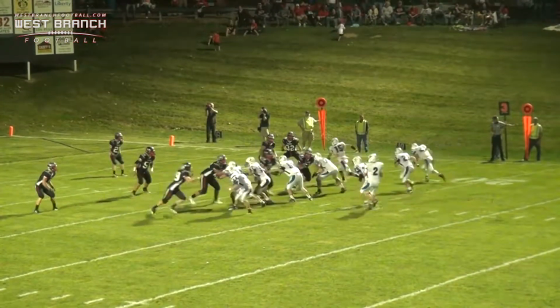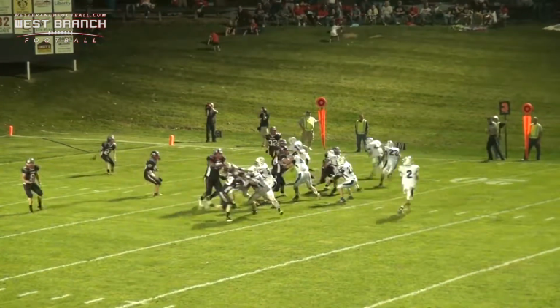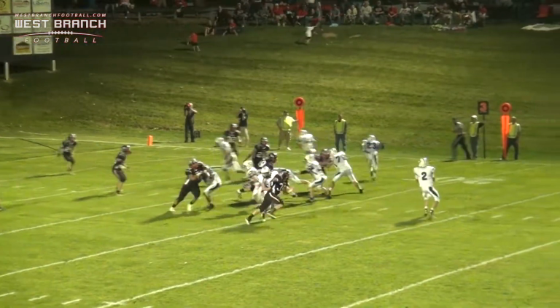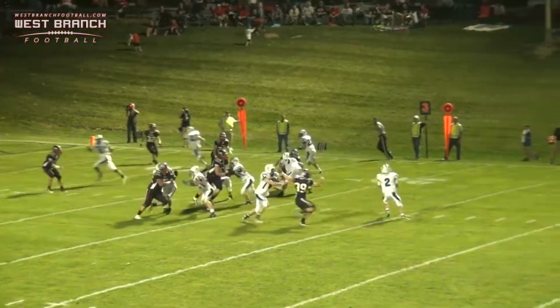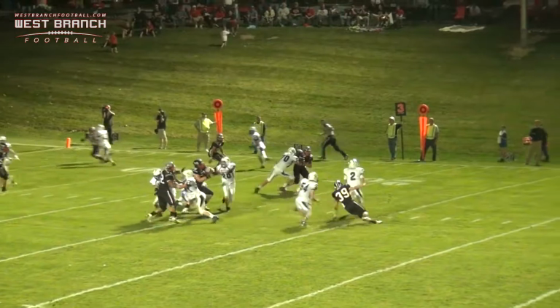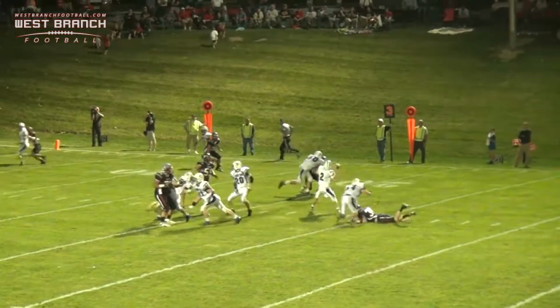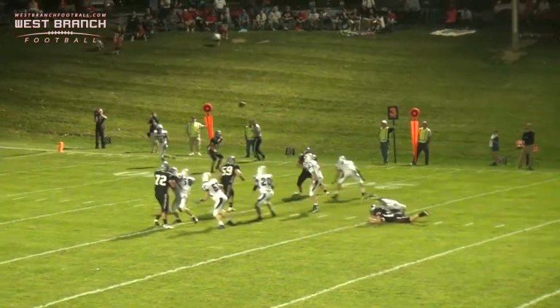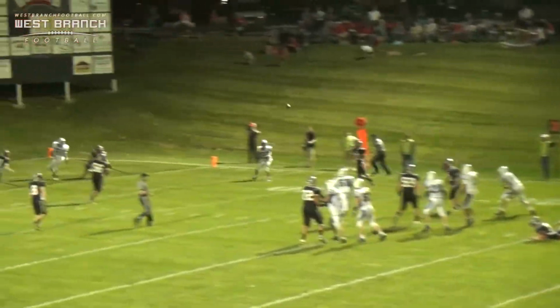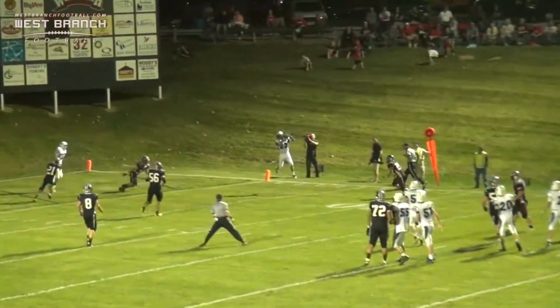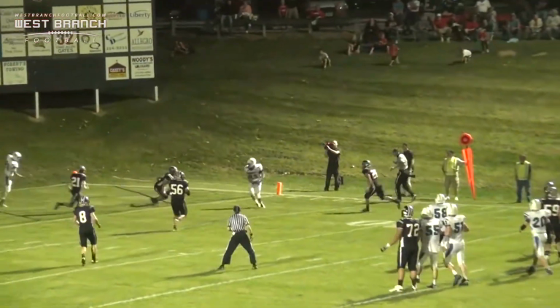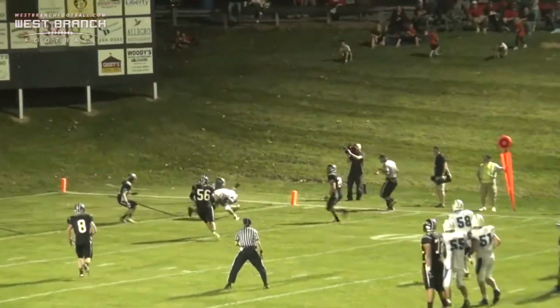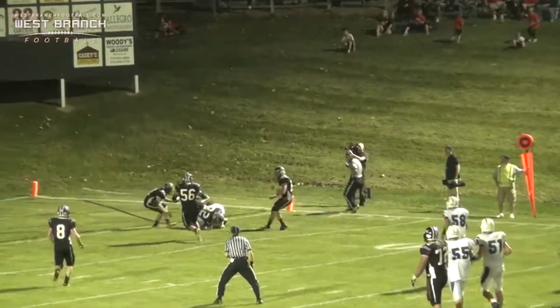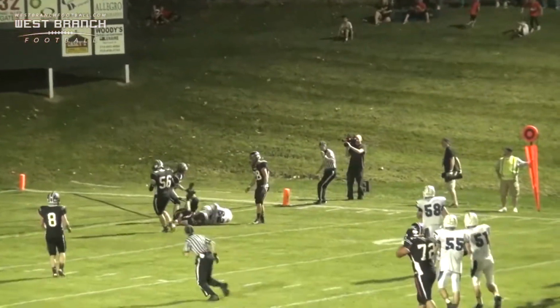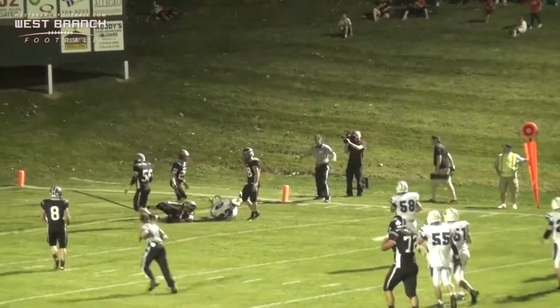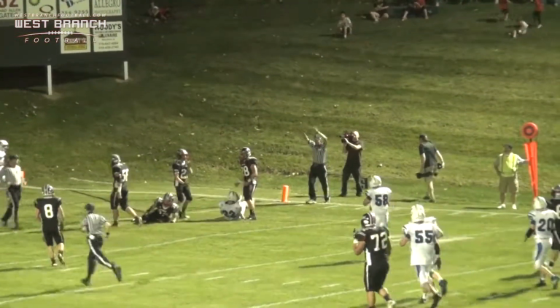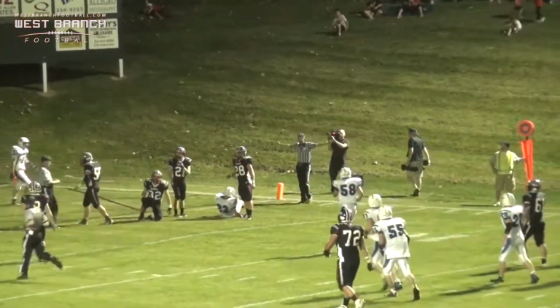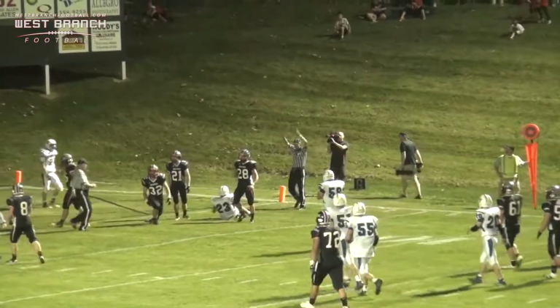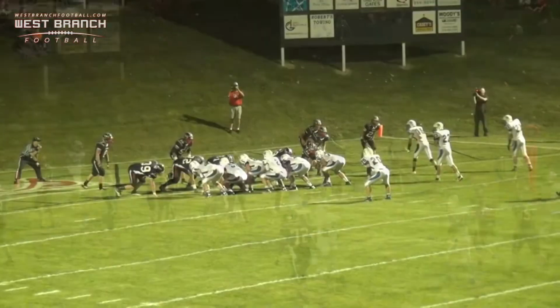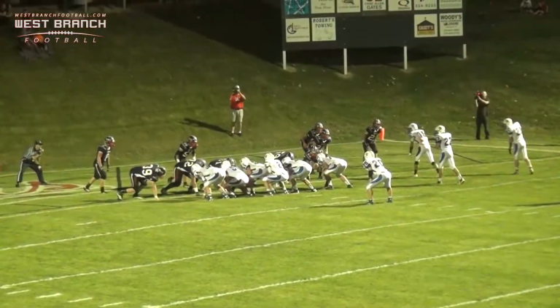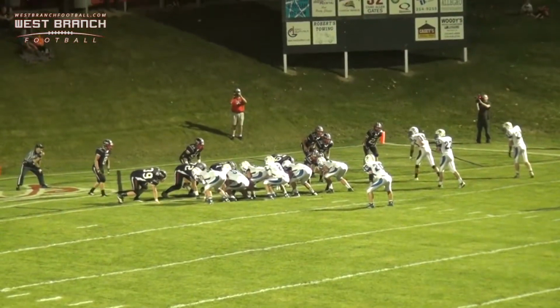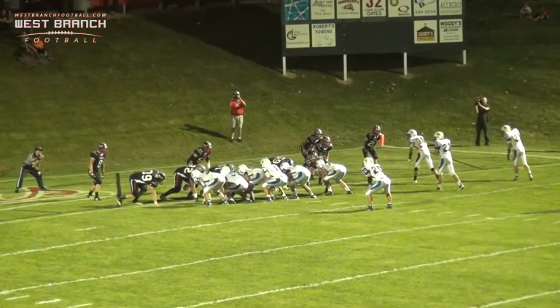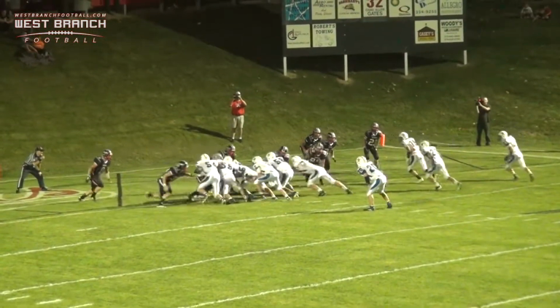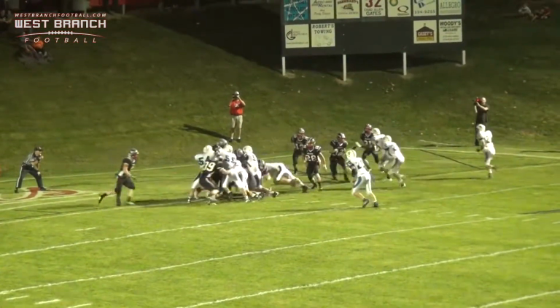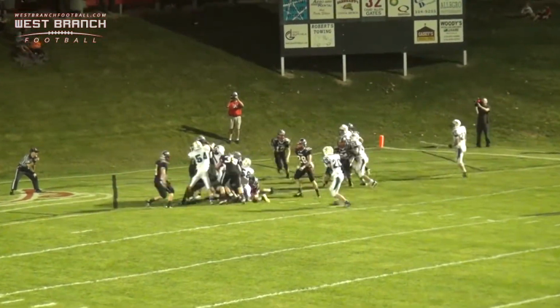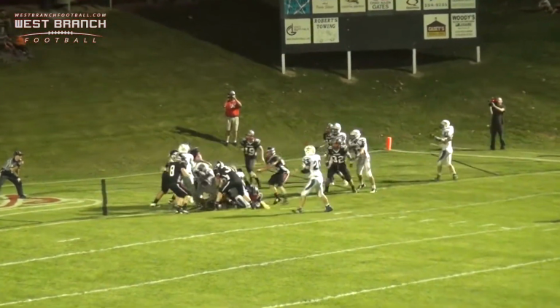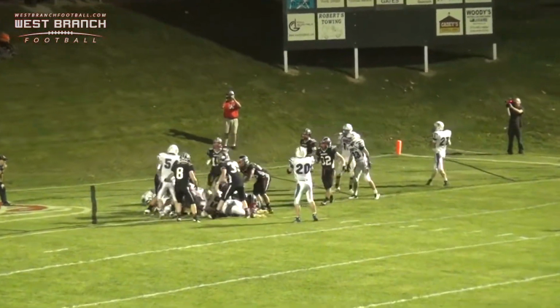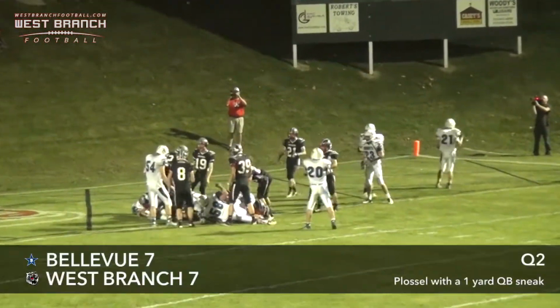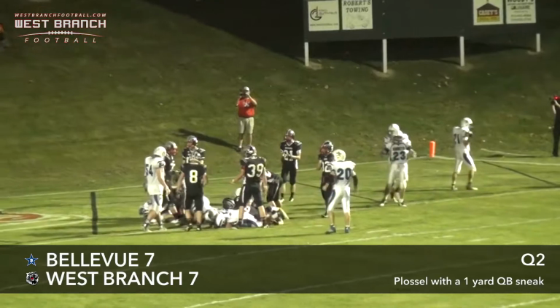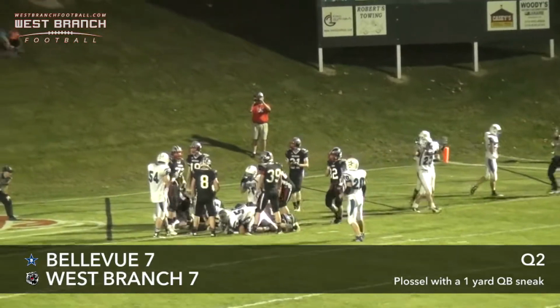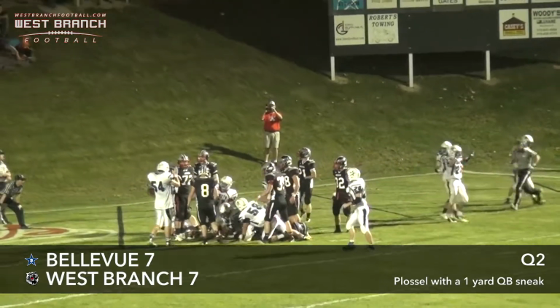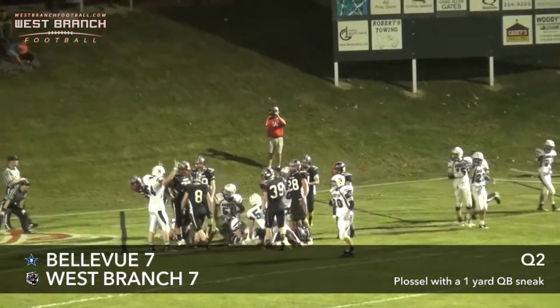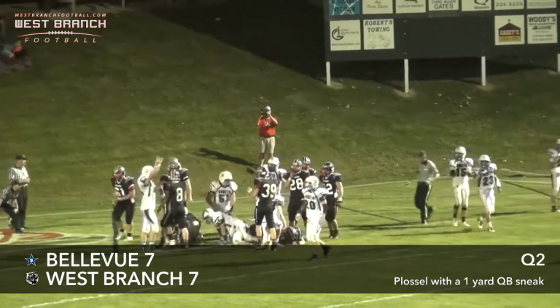And he drops straight back — oh, there's Westoff with some pressure. Guy is wide open, tackled at the one-yard line. And he's going to sneak it again, and this time he's going to make it in for the touchdown.